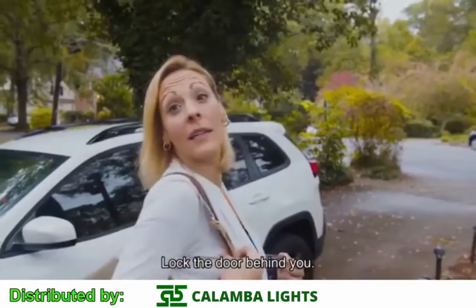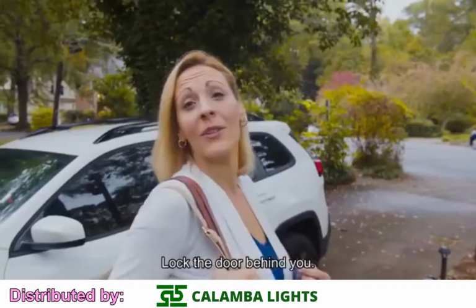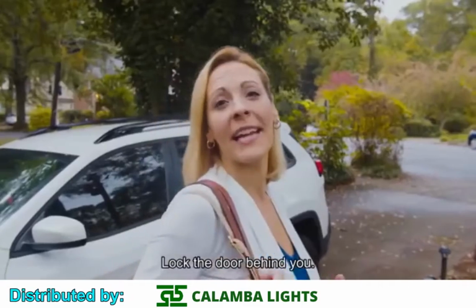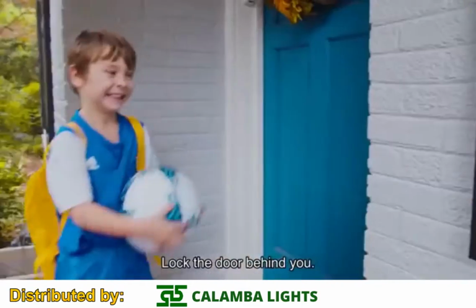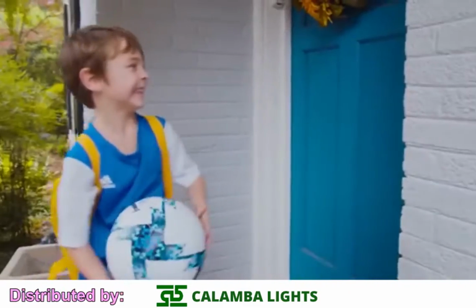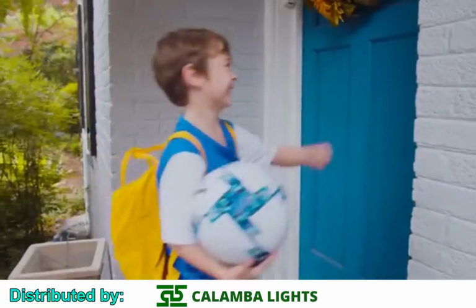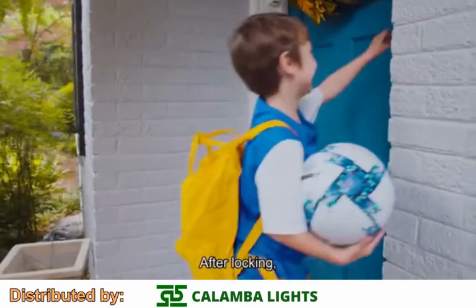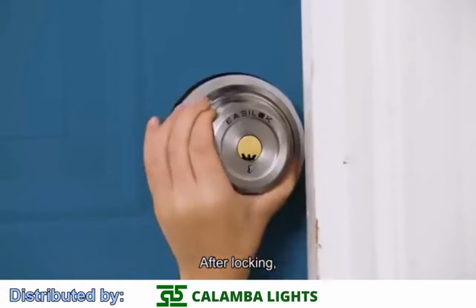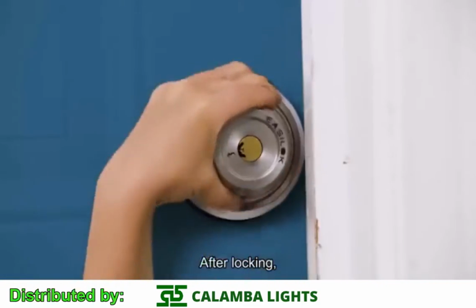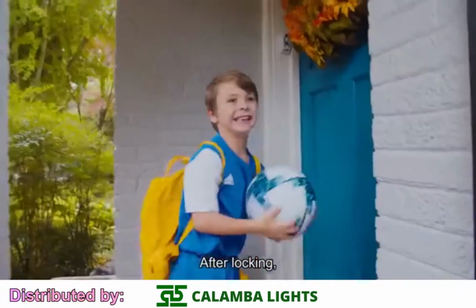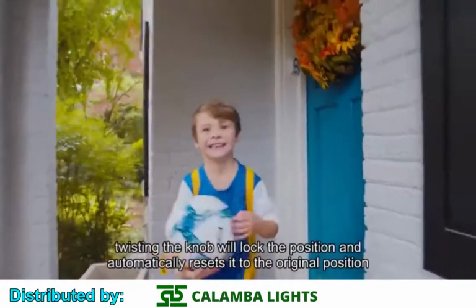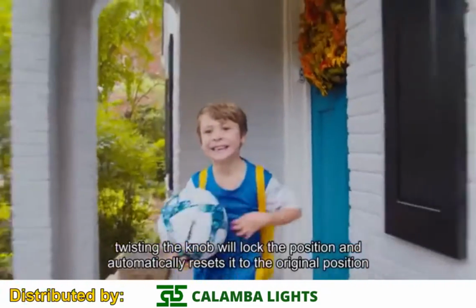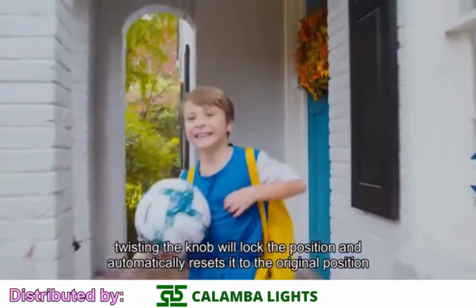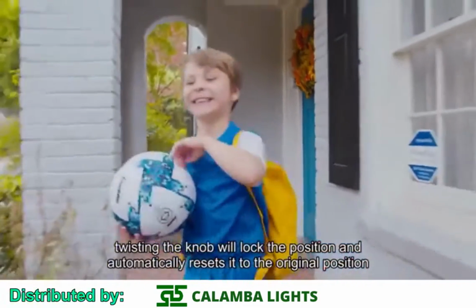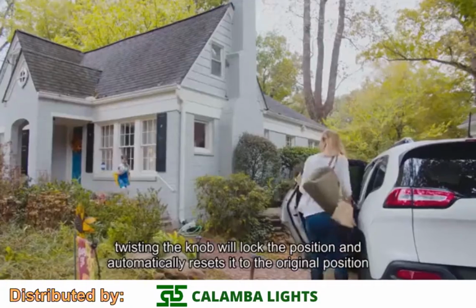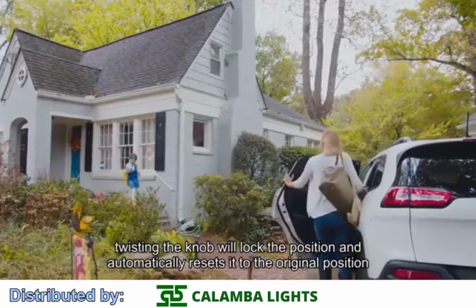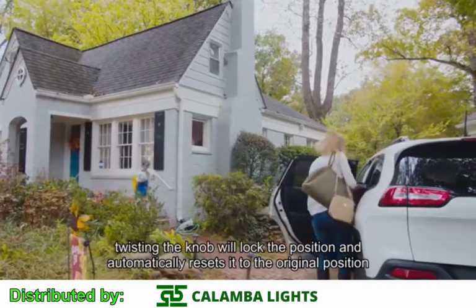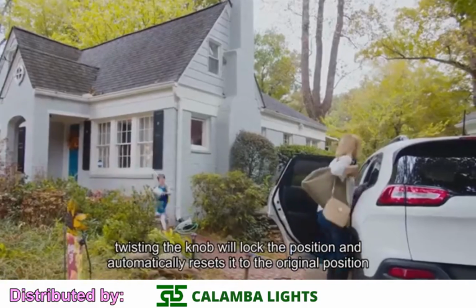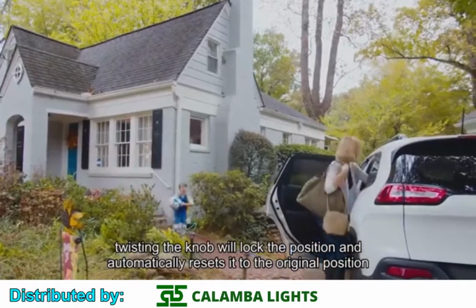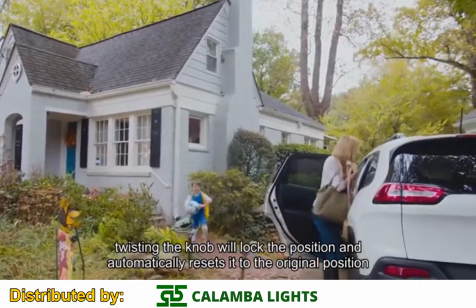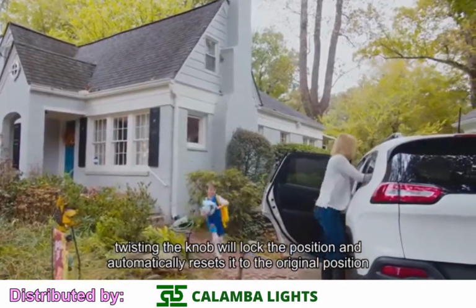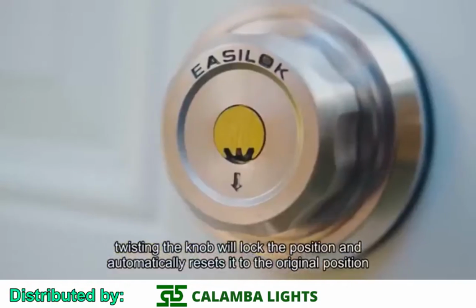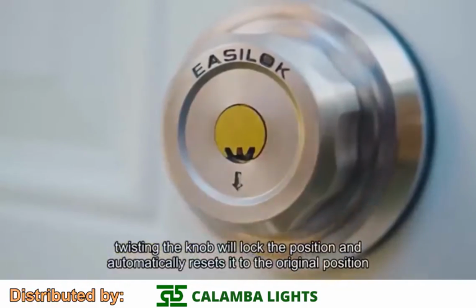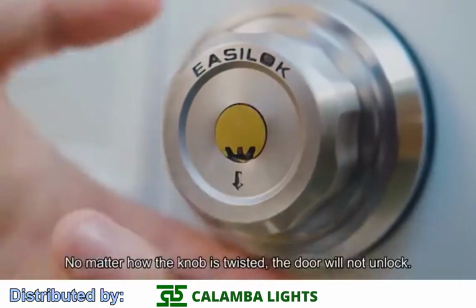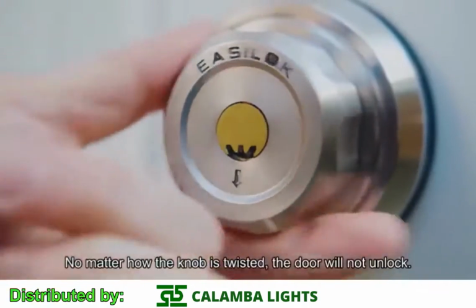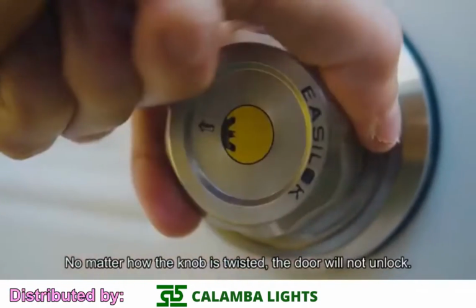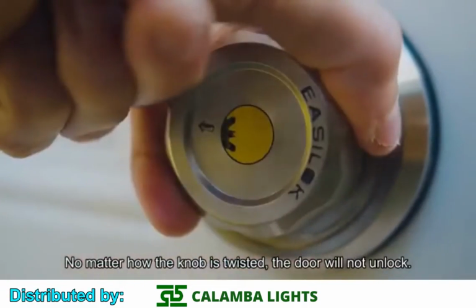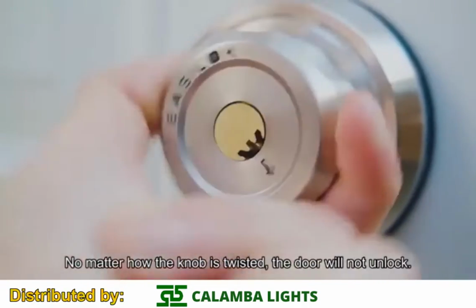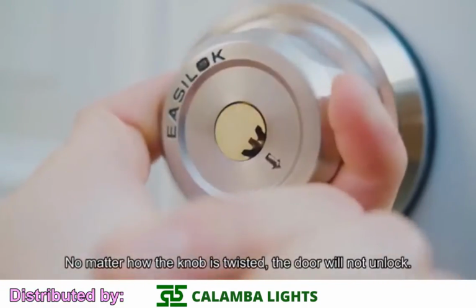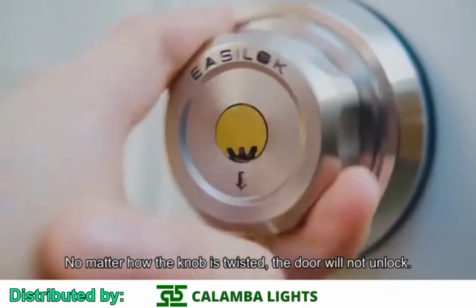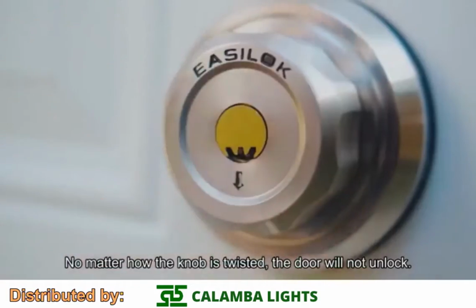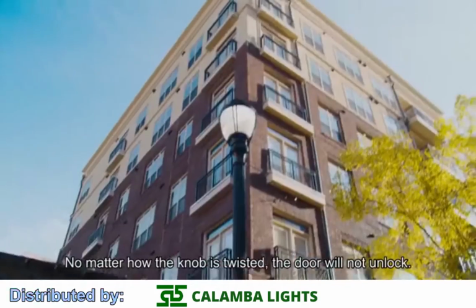Lock the door behind you. After locking, twisting the knob will lock the position and automatically resets it to the original position. No matter how the knob is twisted, the door will not unlock.